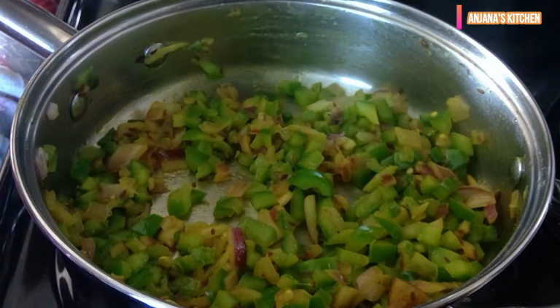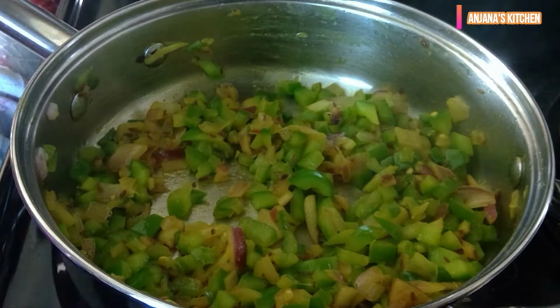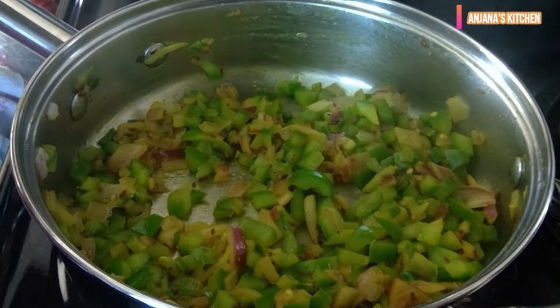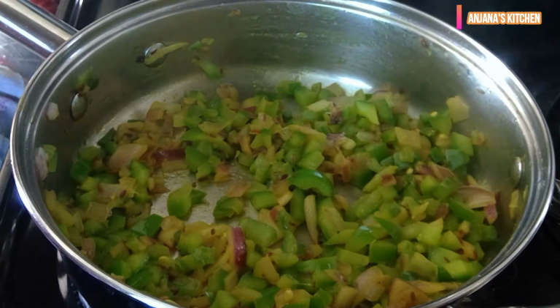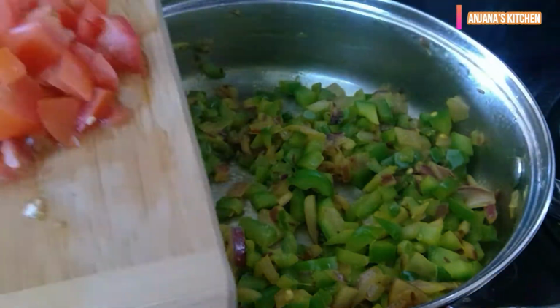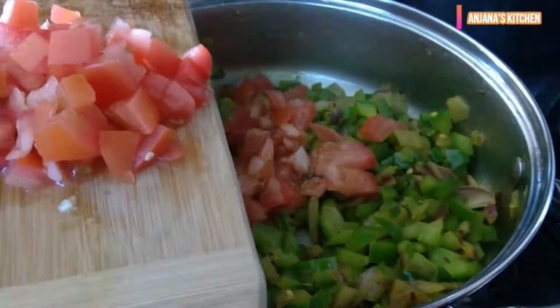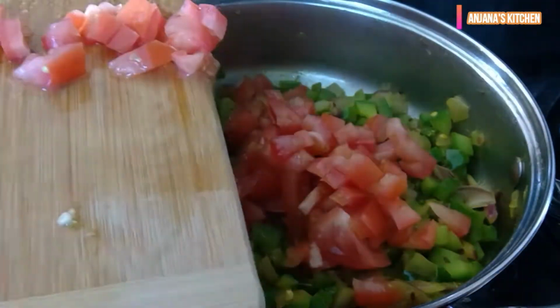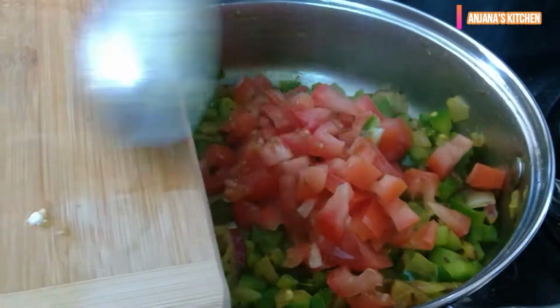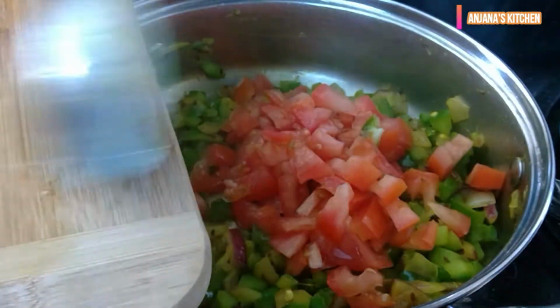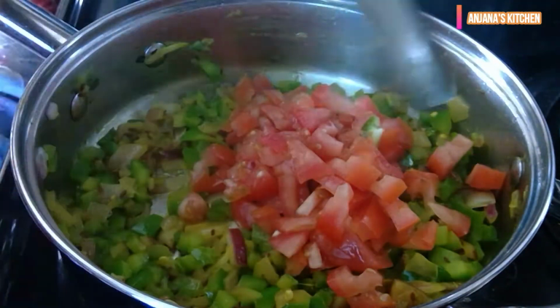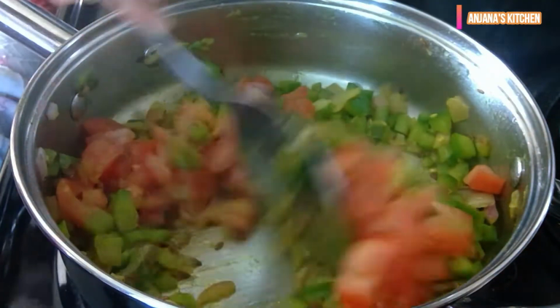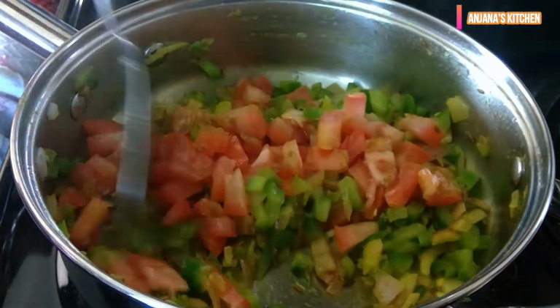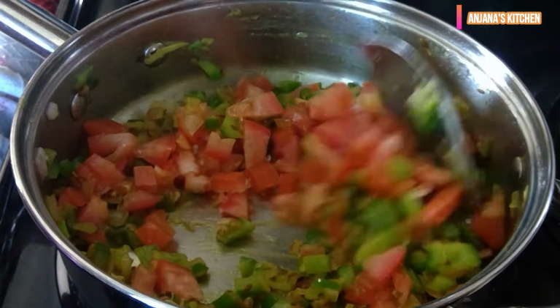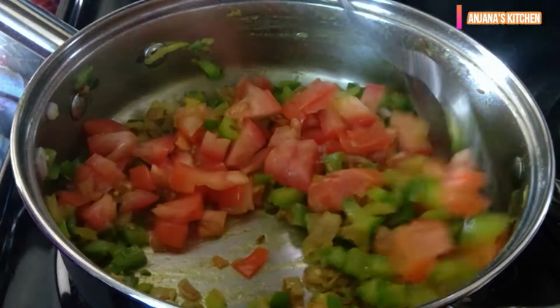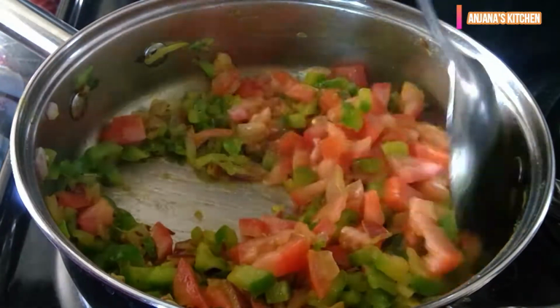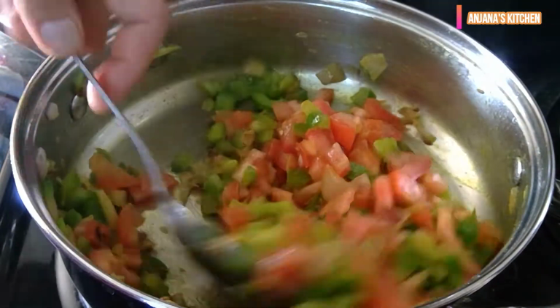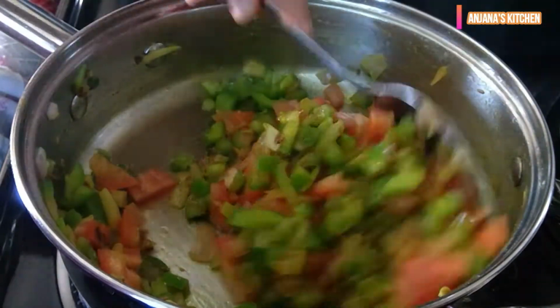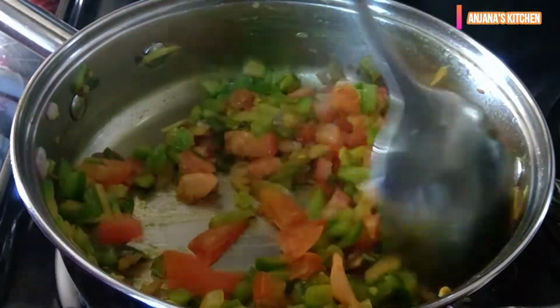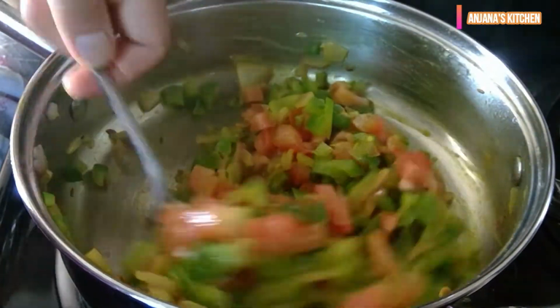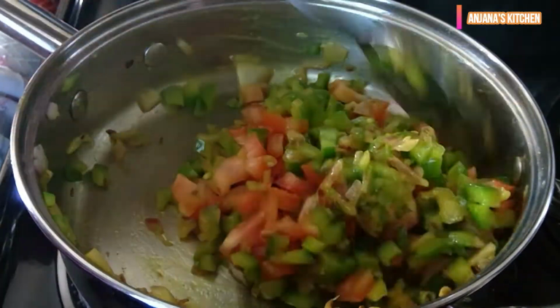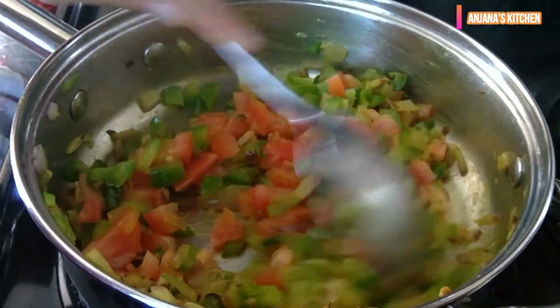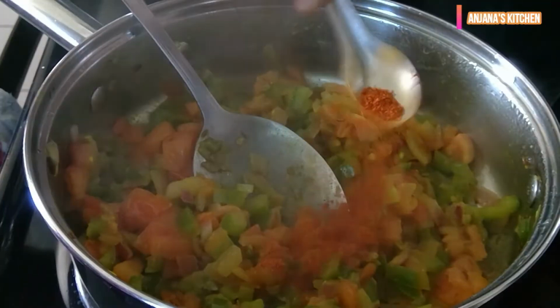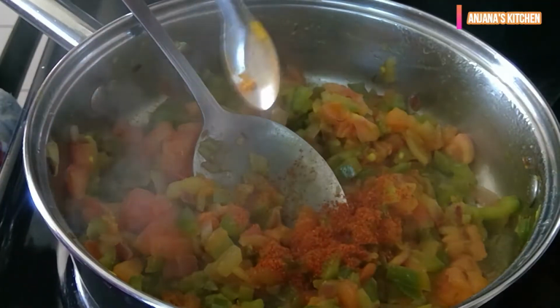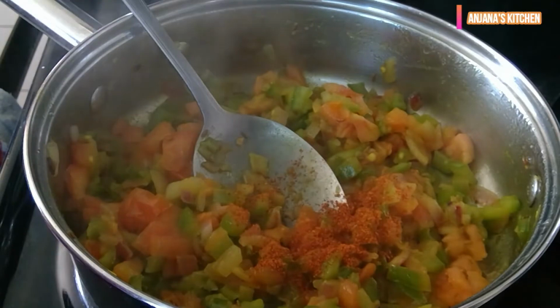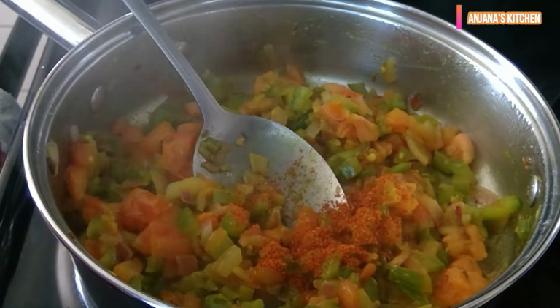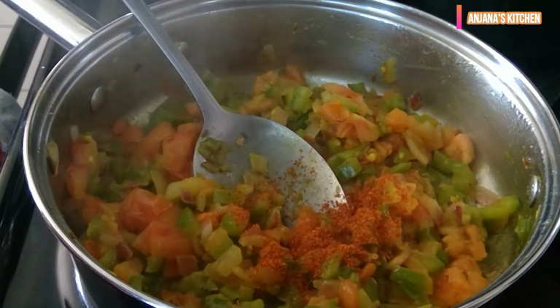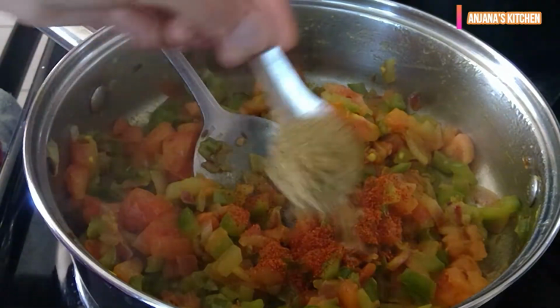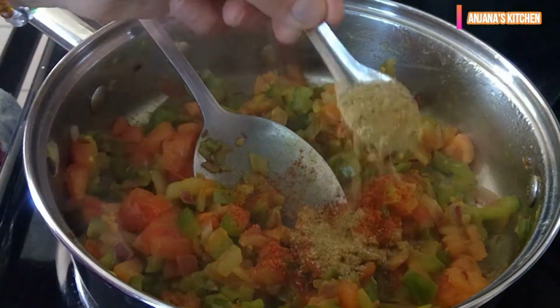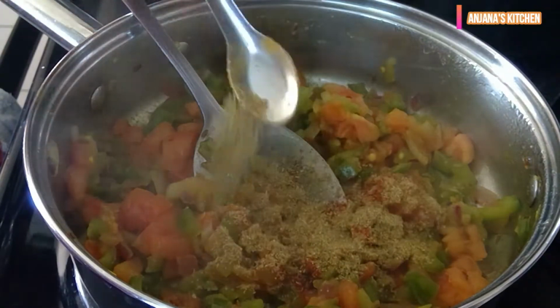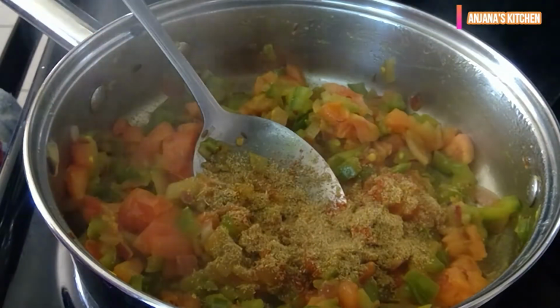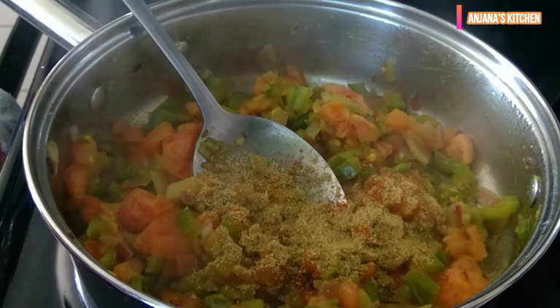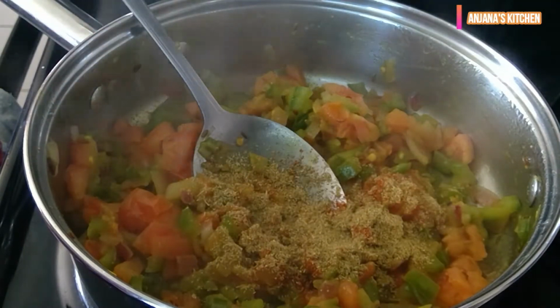Let it cook for 2 minutes and then add tomato. We don't want to overcook our vegetables, so just a quick stir and add spices. I added 1 tsp red chilli powder and half tsp coriander powder.